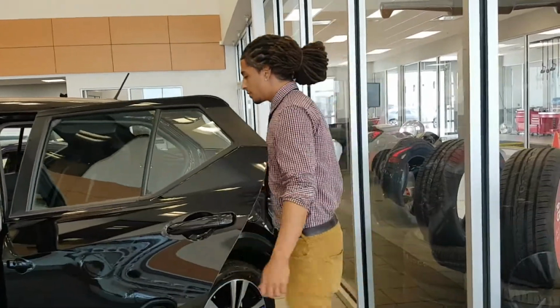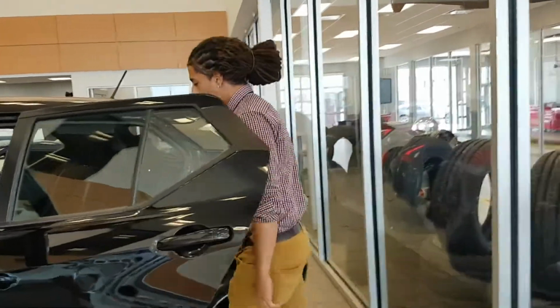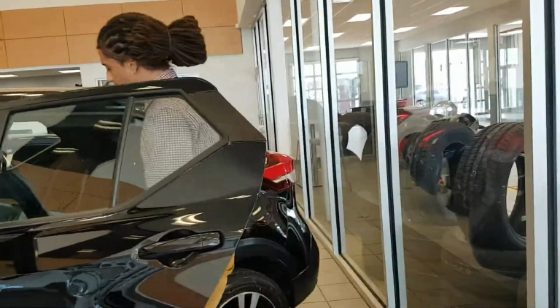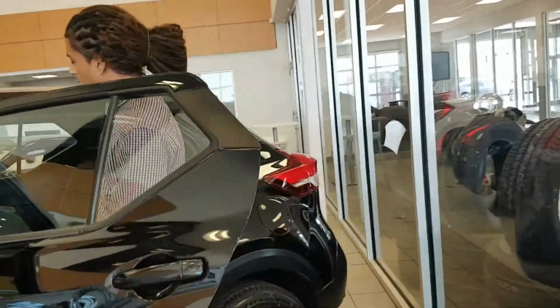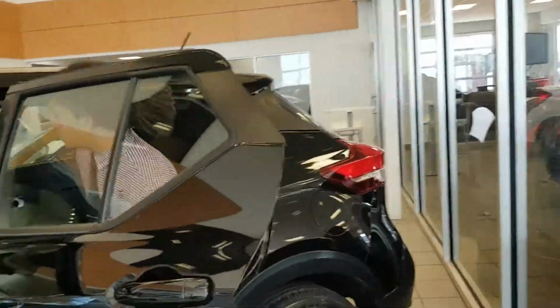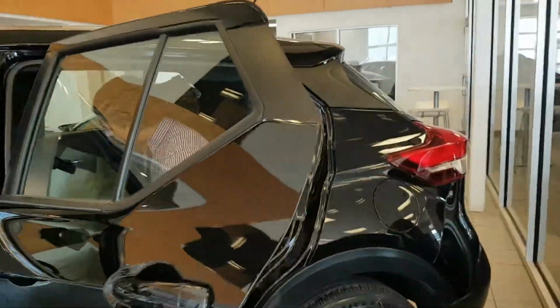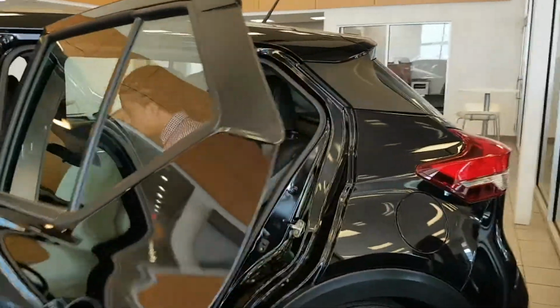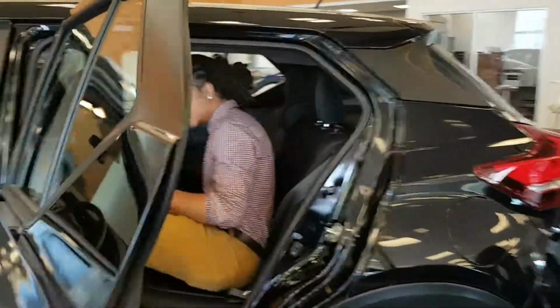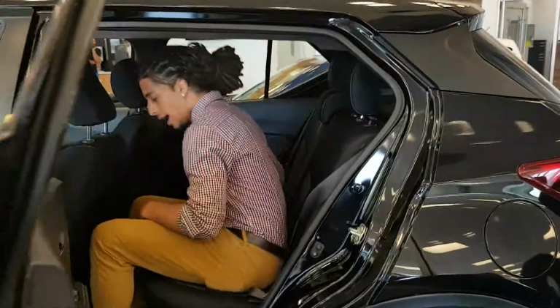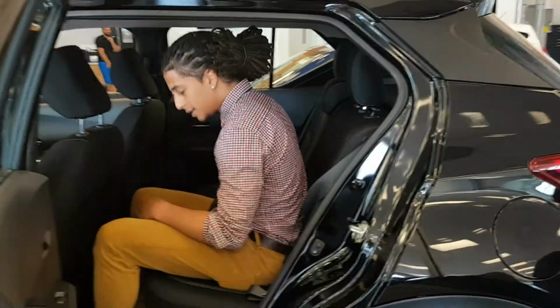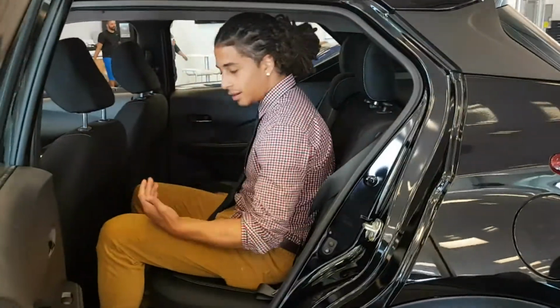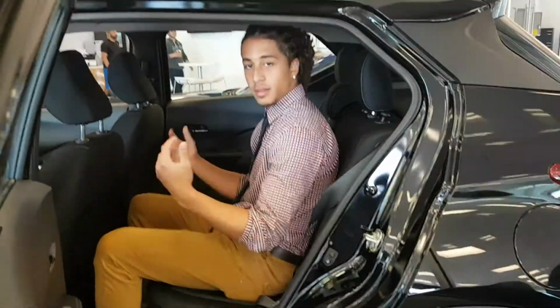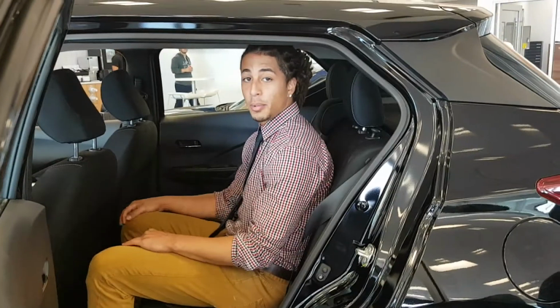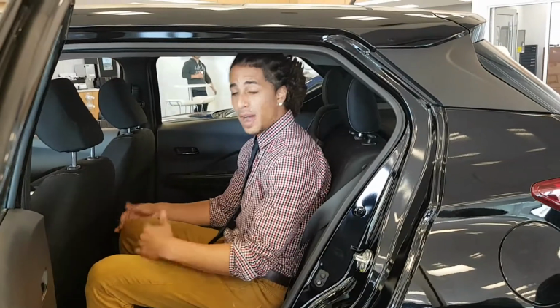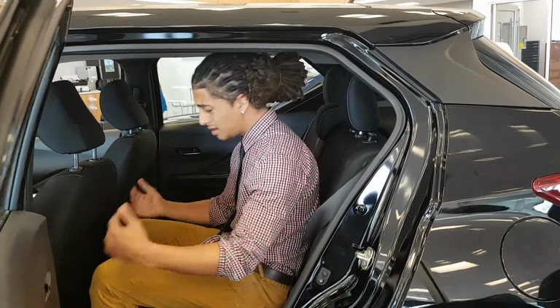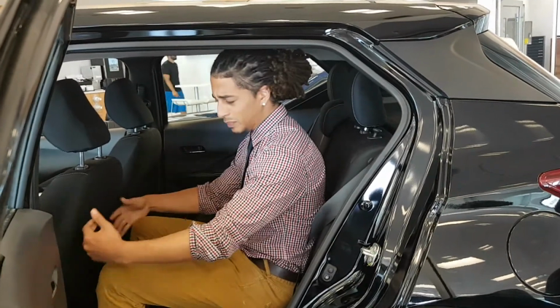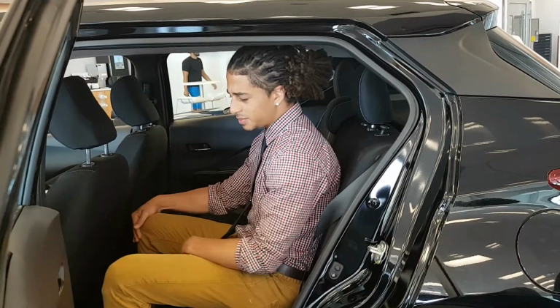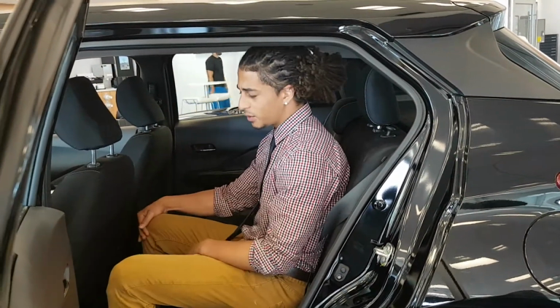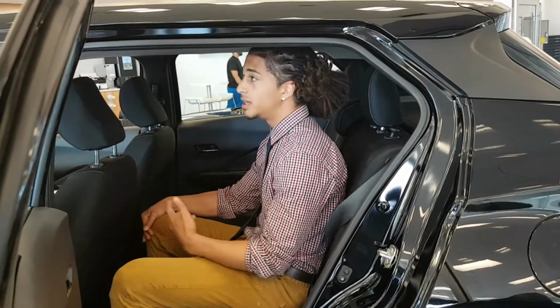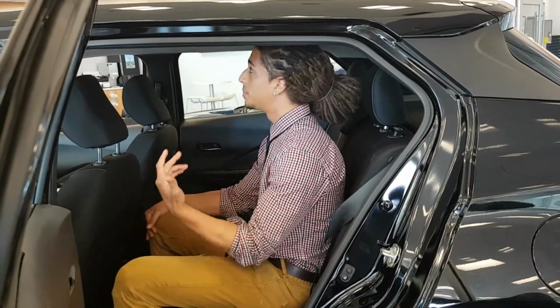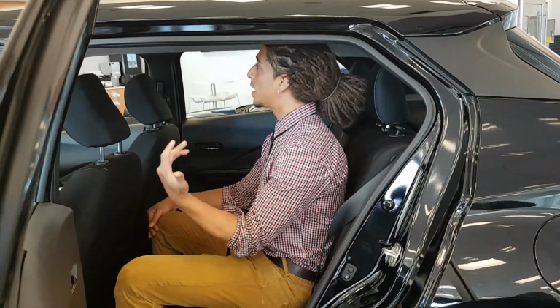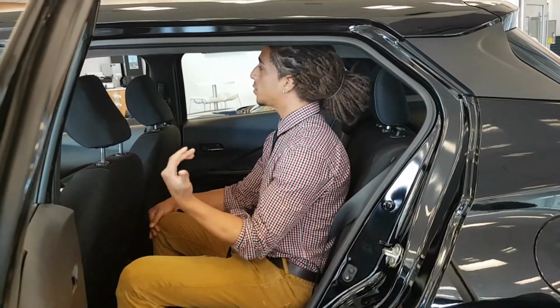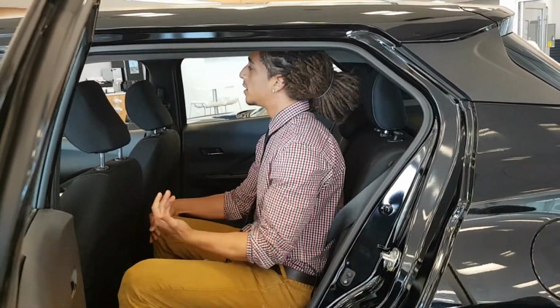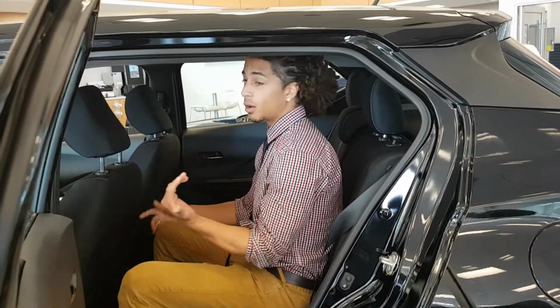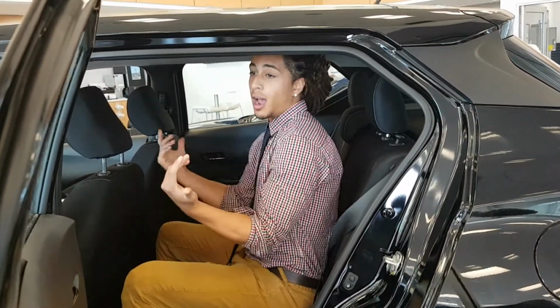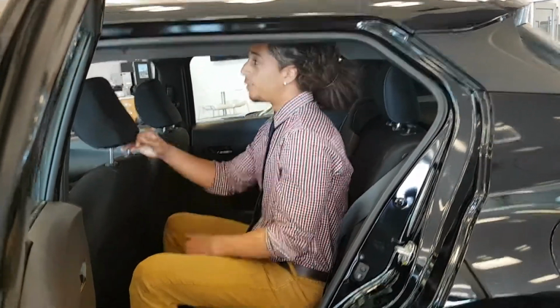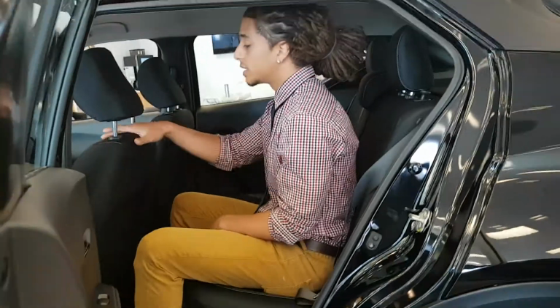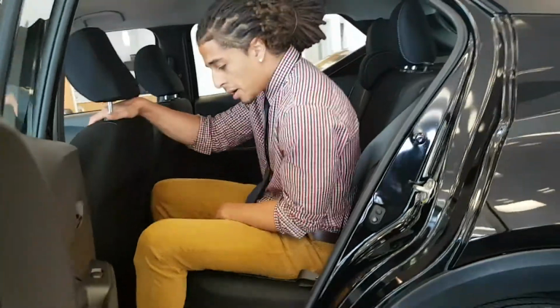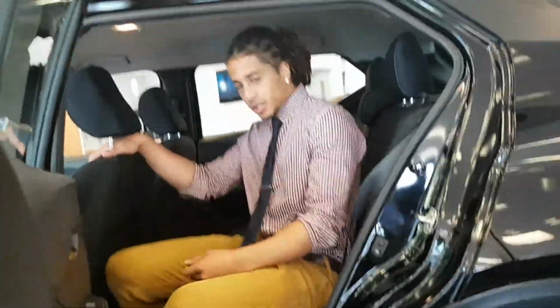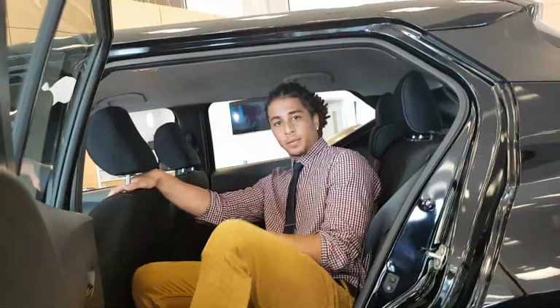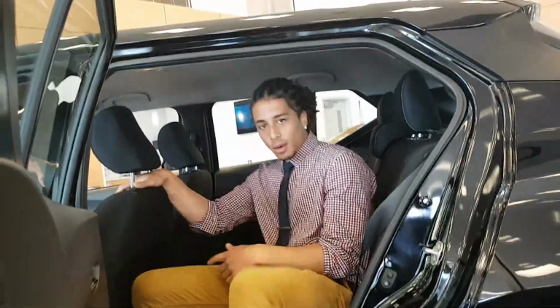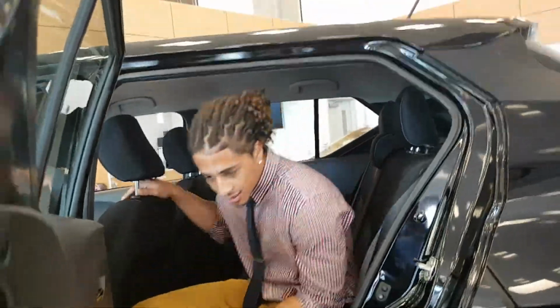I want to give you a quick idea of the space that you have back here. I'm about 5'10", and I've got plenty of space in front of my knees and above my head as well. Quite a high roof actually, which is good for taller passengers.